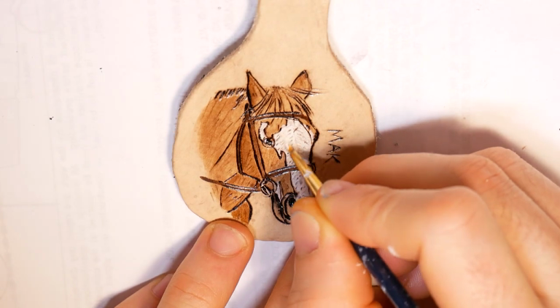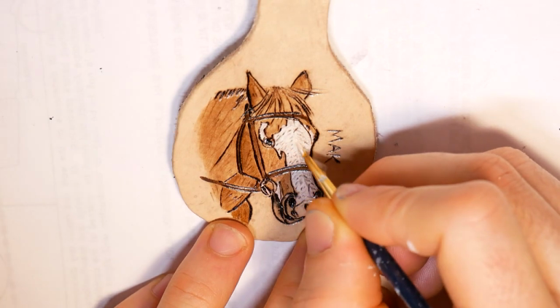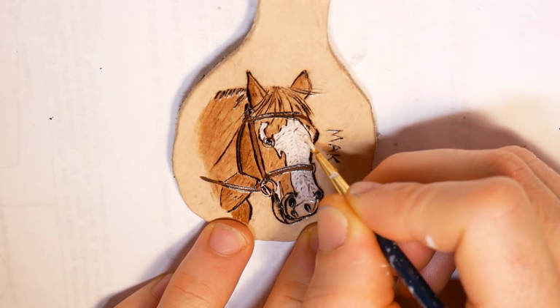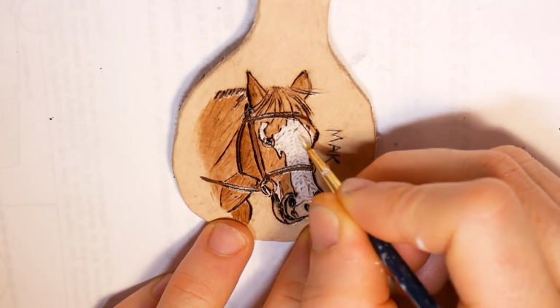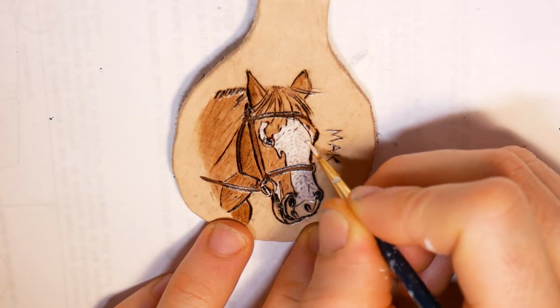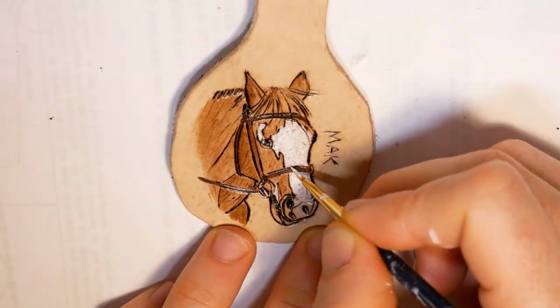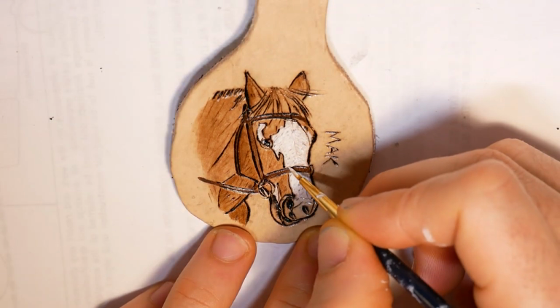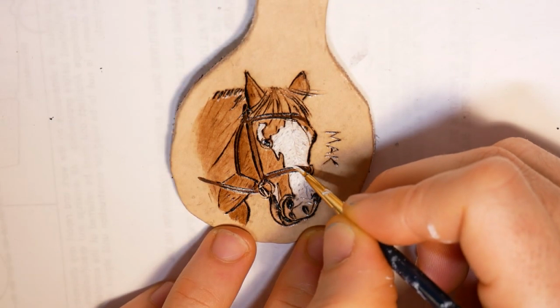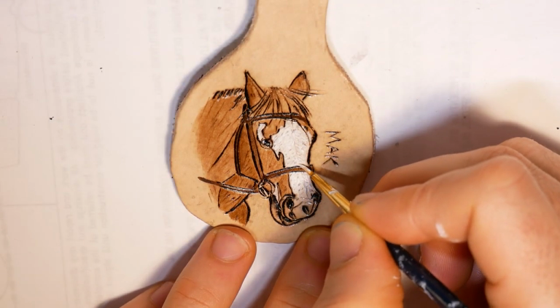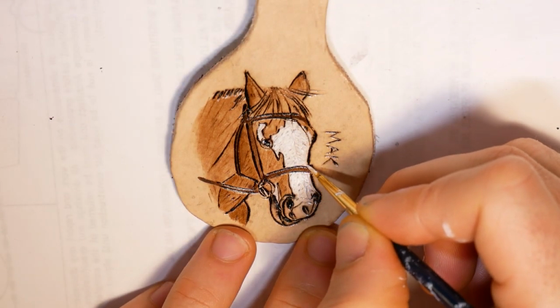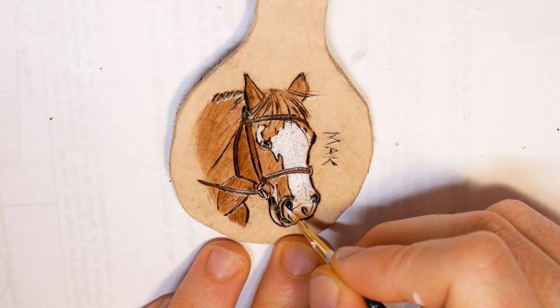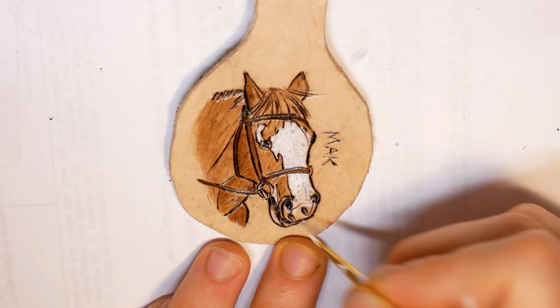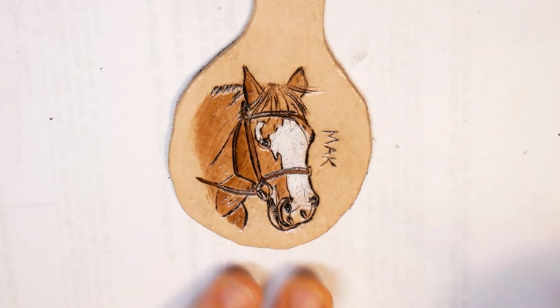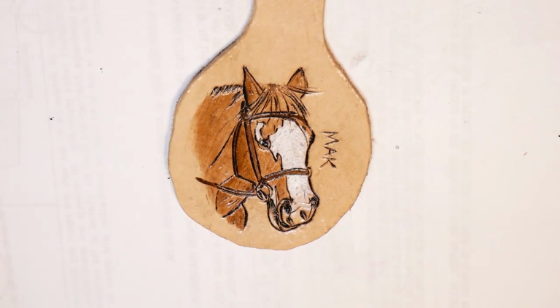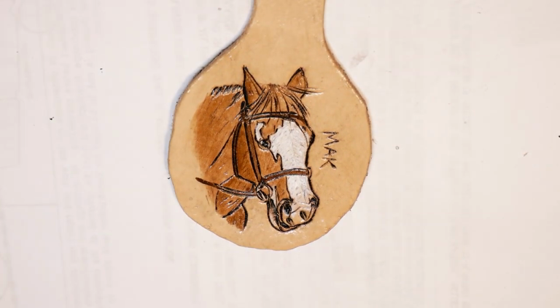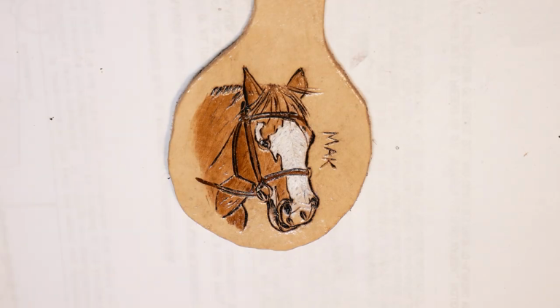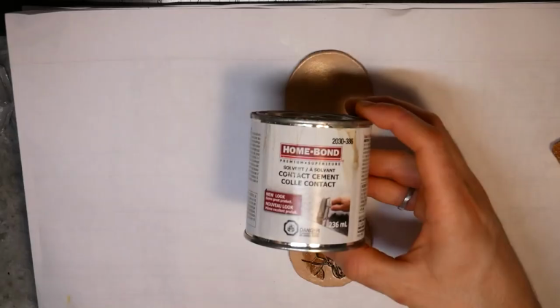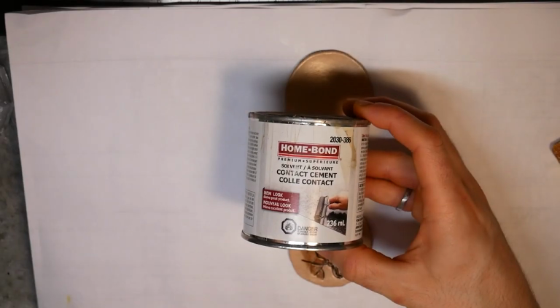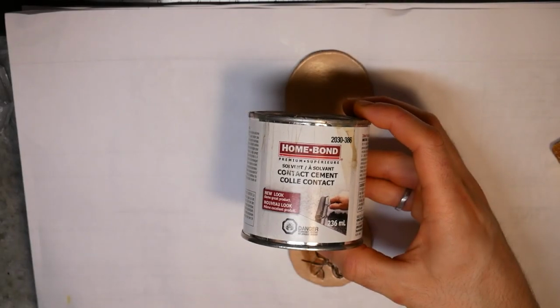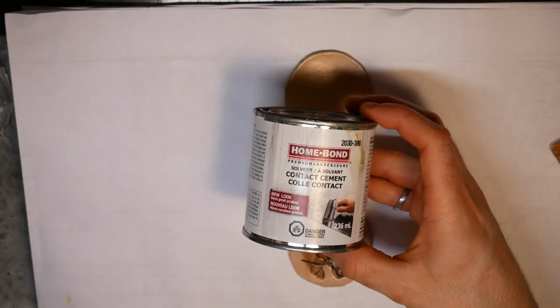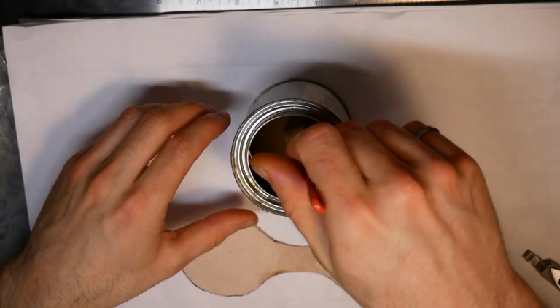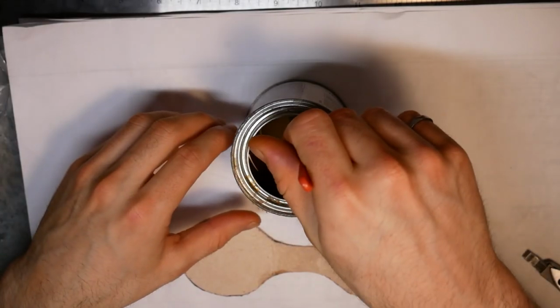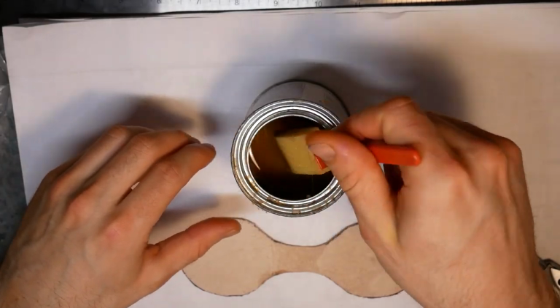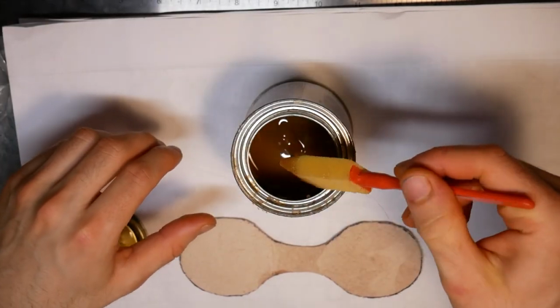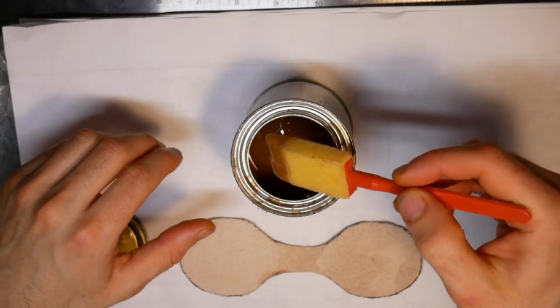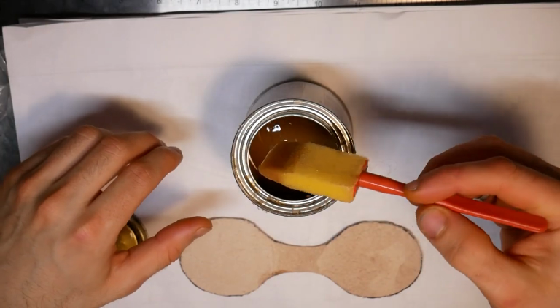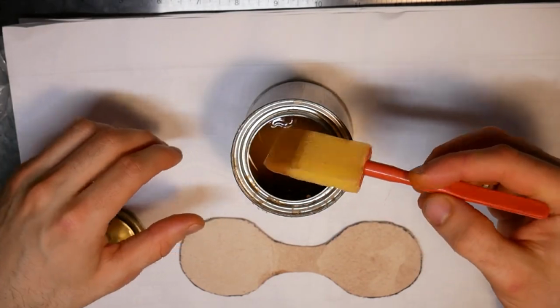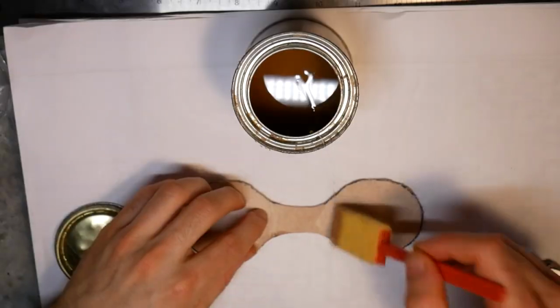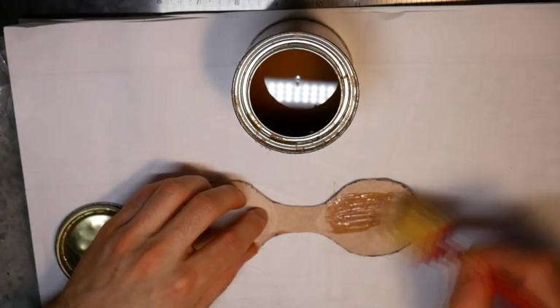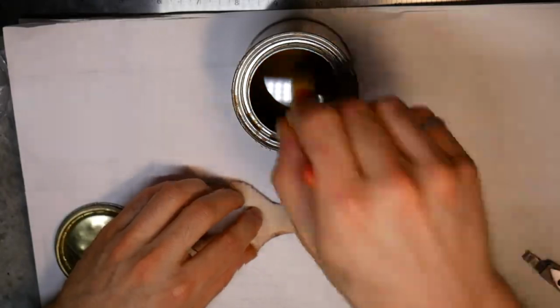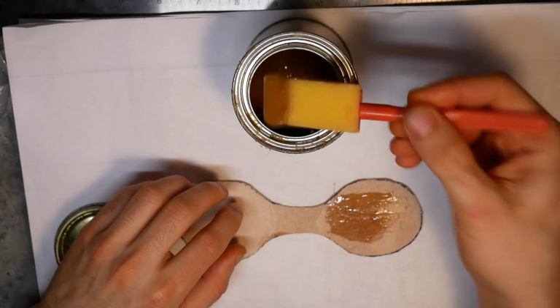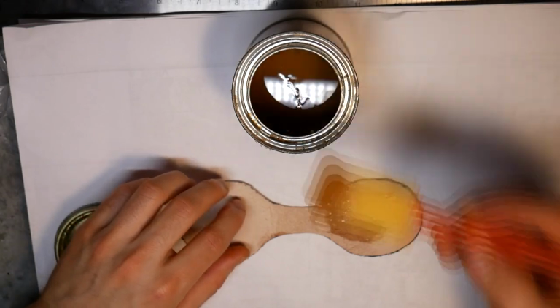I used some more of the white paint to add some life to Splash's eye and clean up the coloring on her face. With the detail work done, I was ready to assemble the keychain with contact cement.